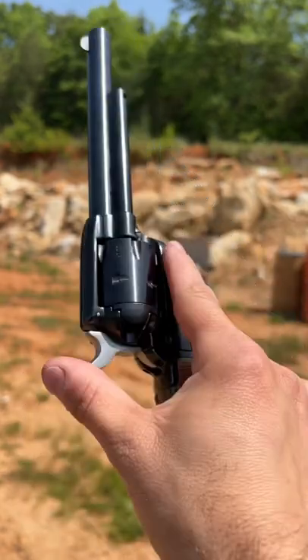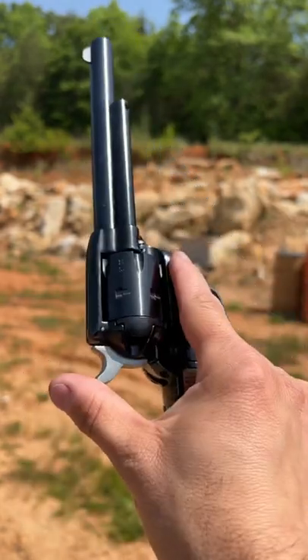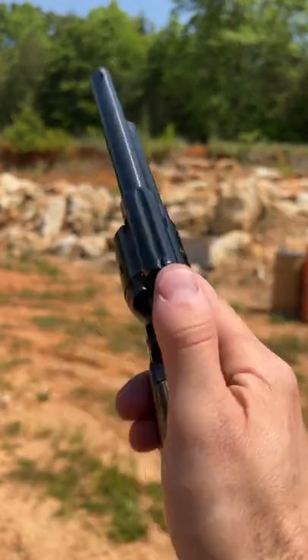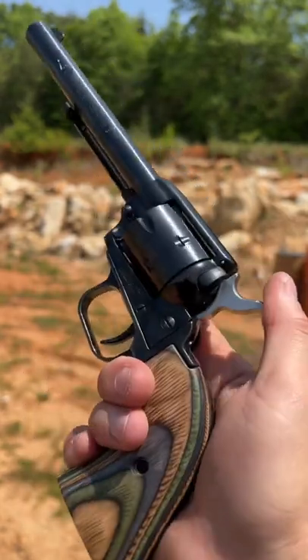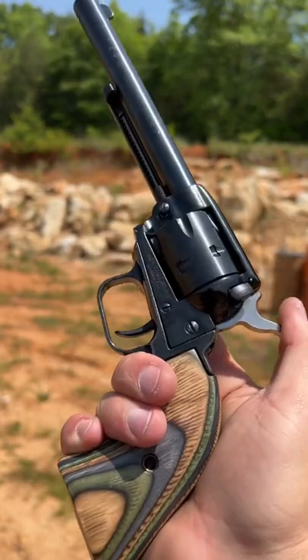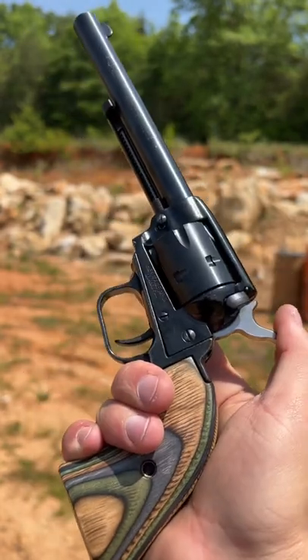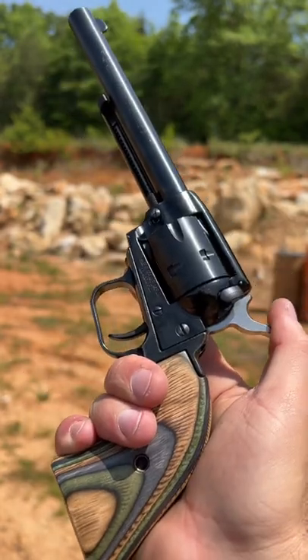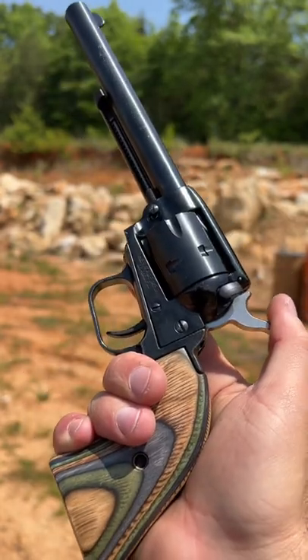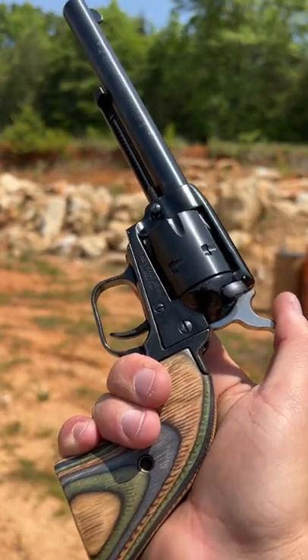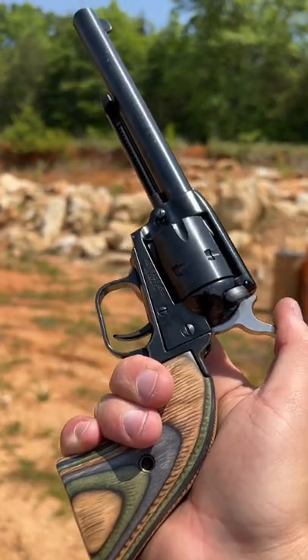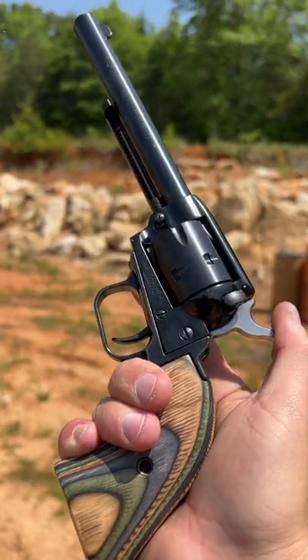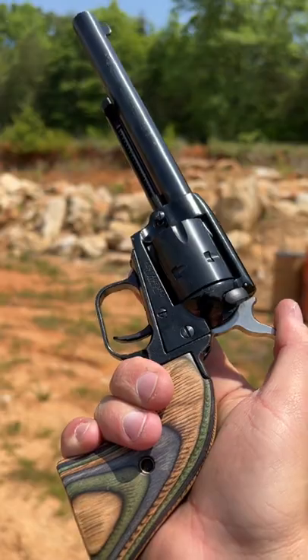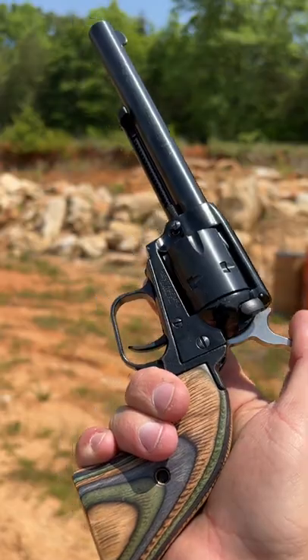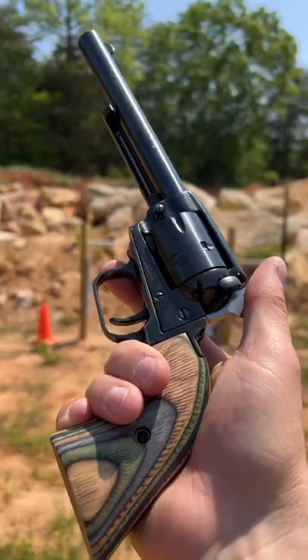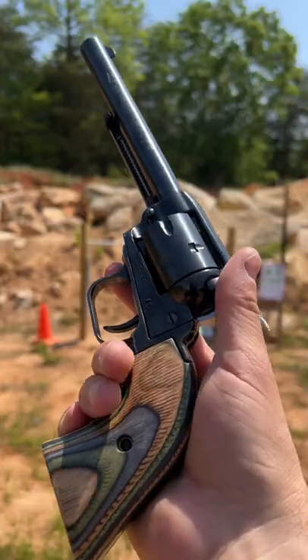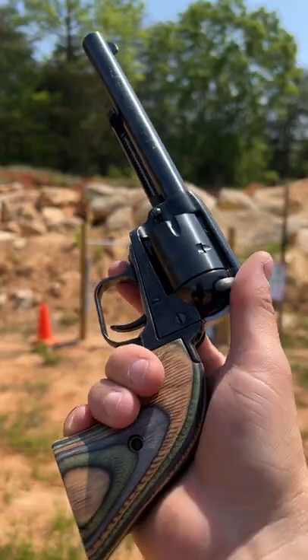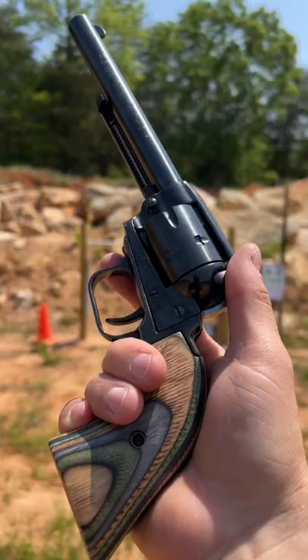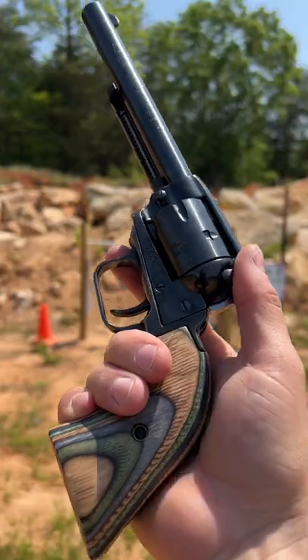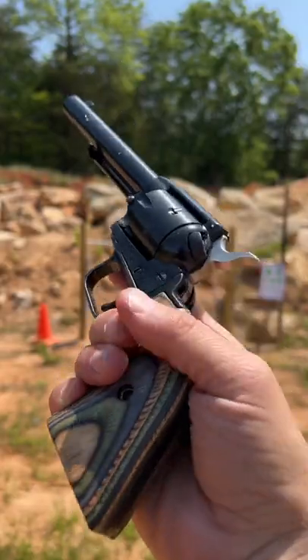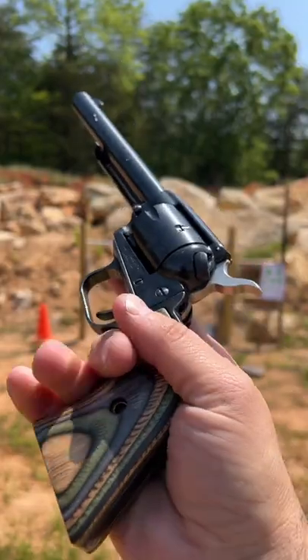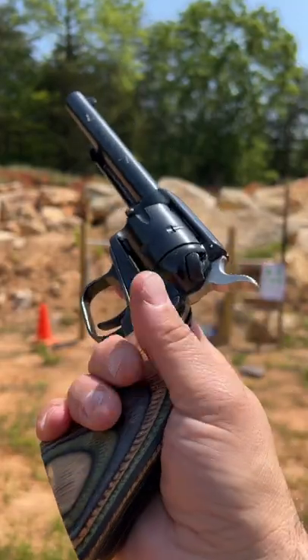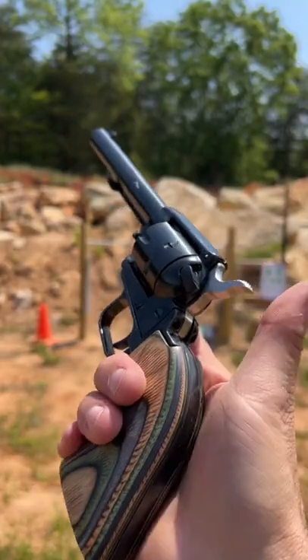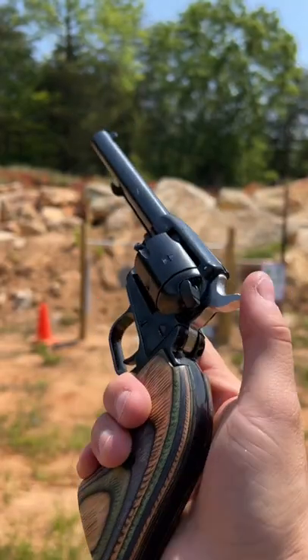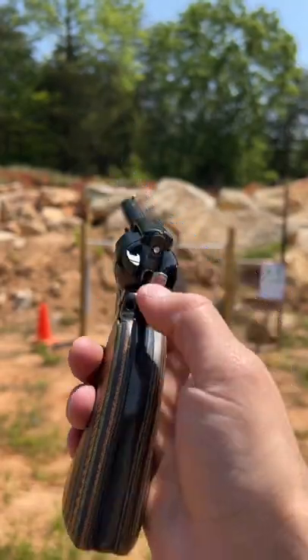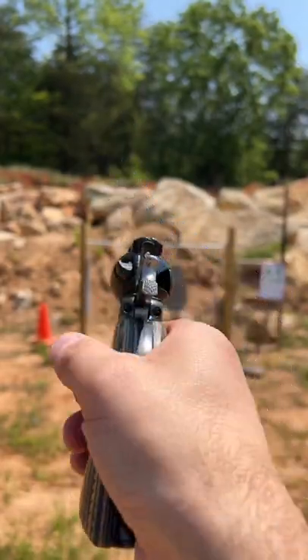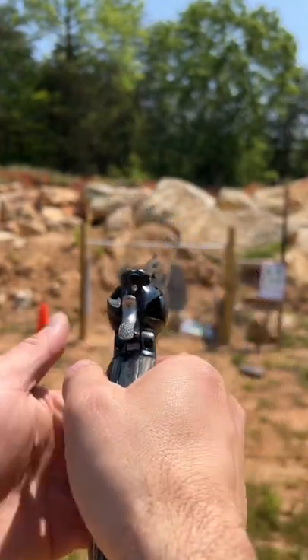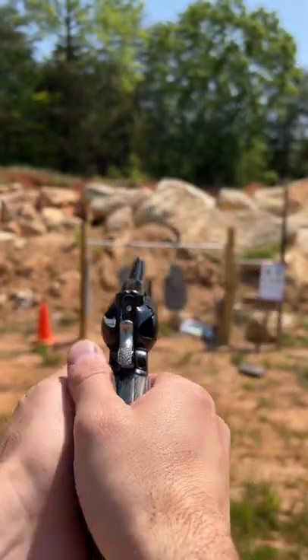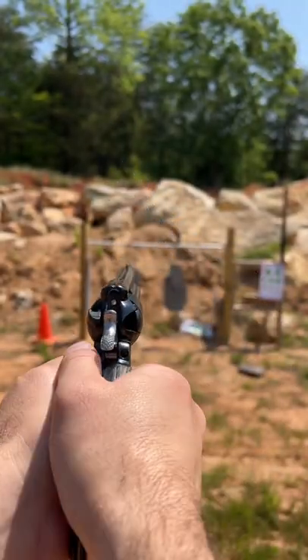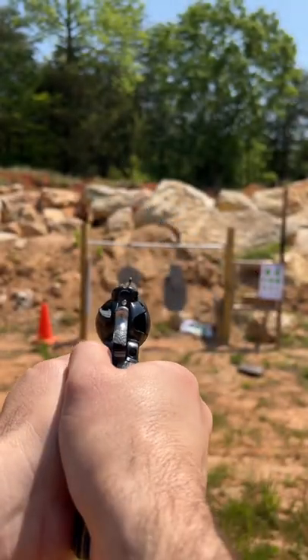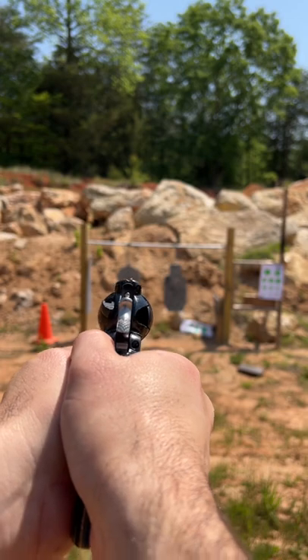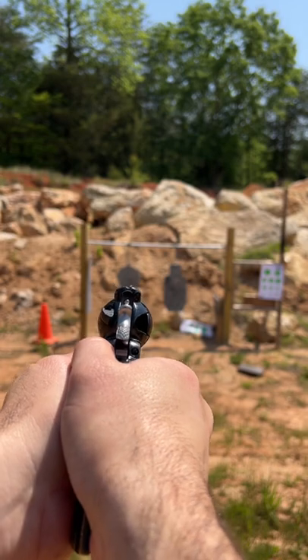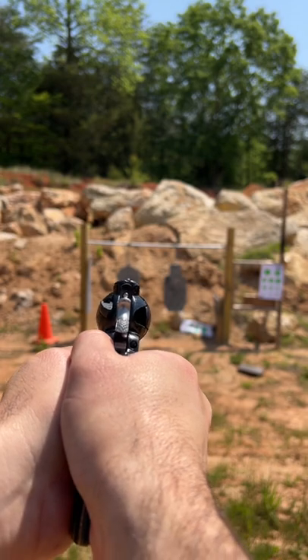It's so much fun down at the range with almost no recoil. And this is the only single-action revolver I've ever seen with a safety. It is so much fun.